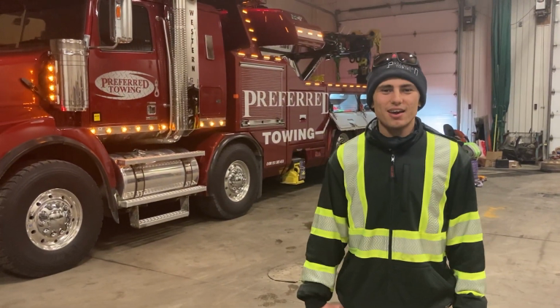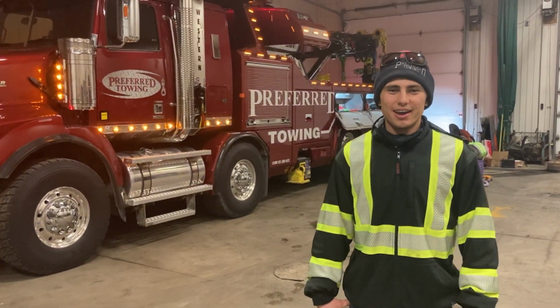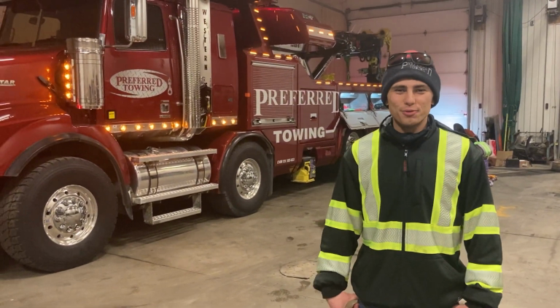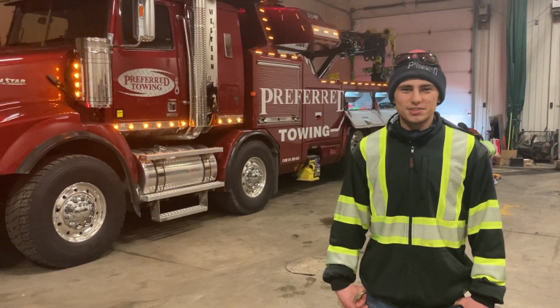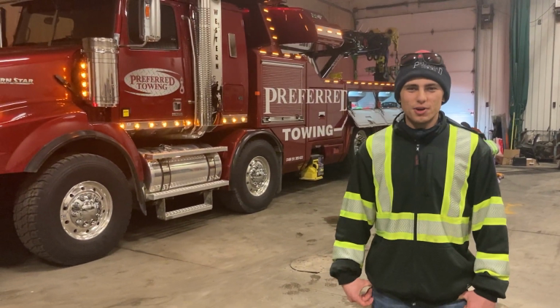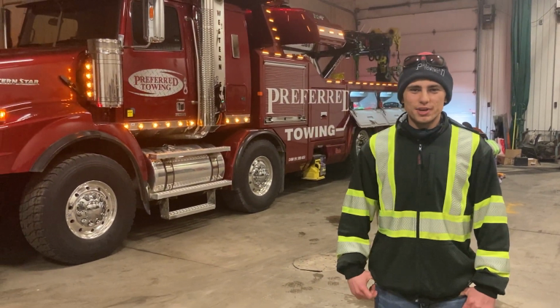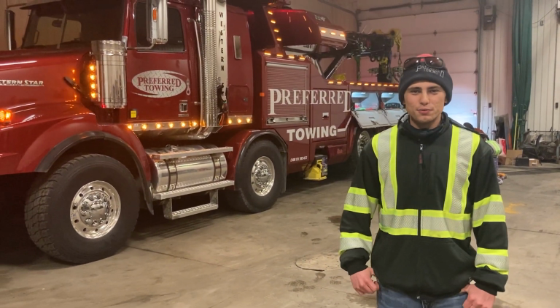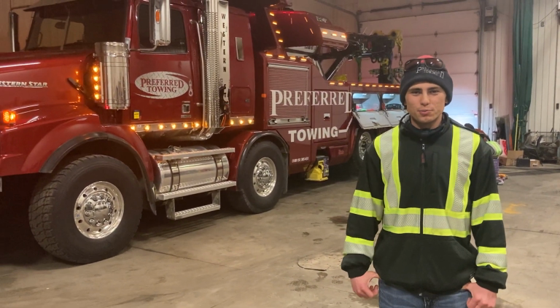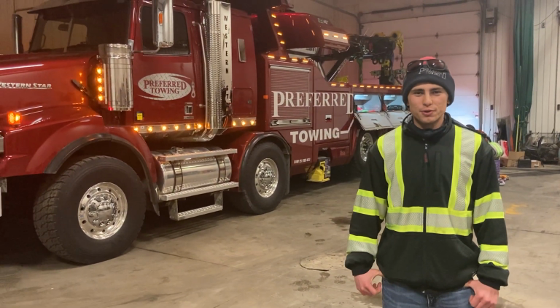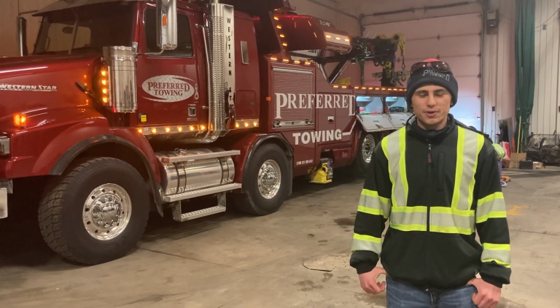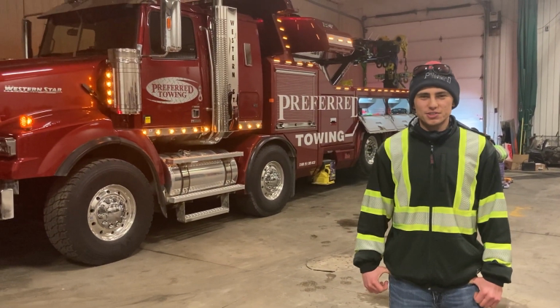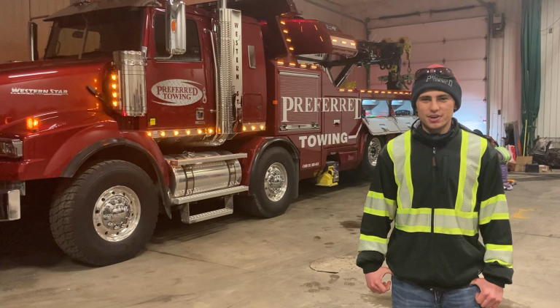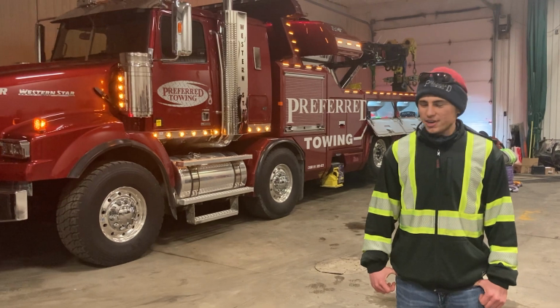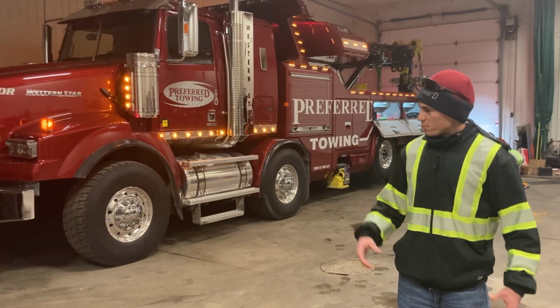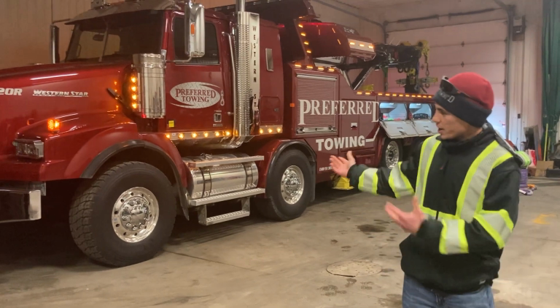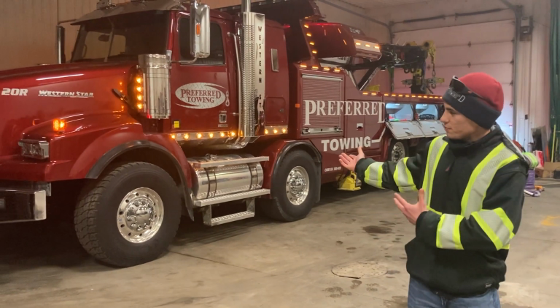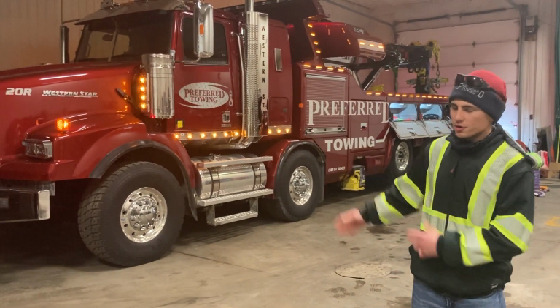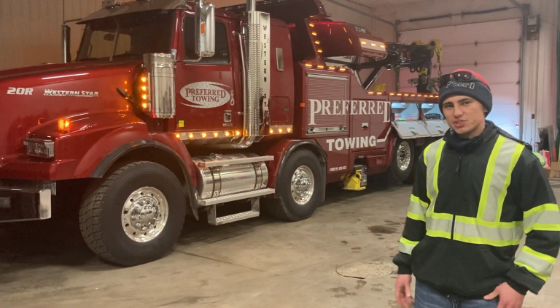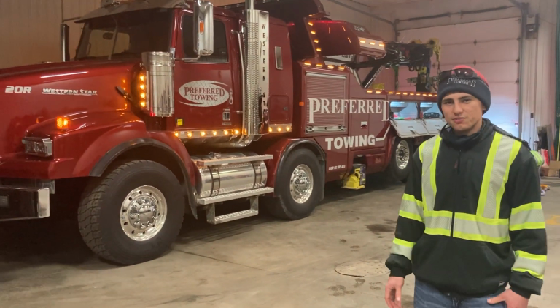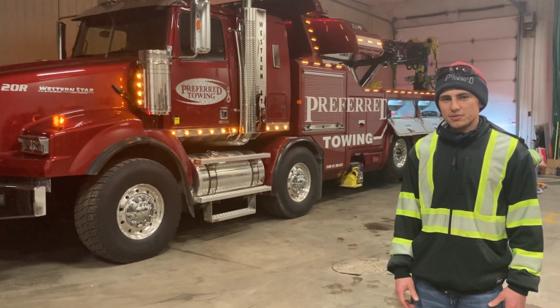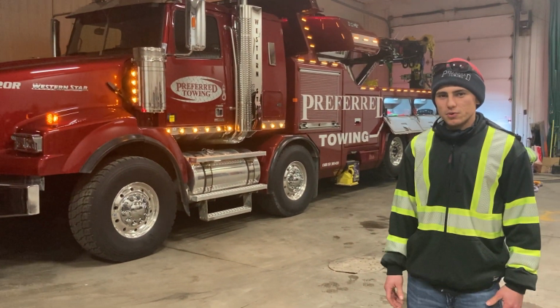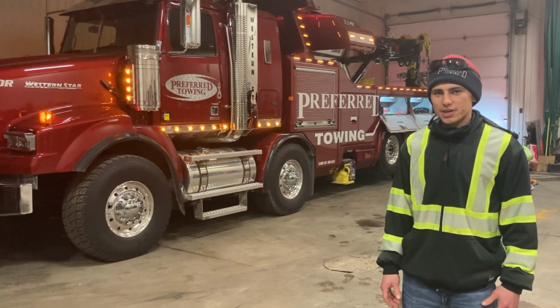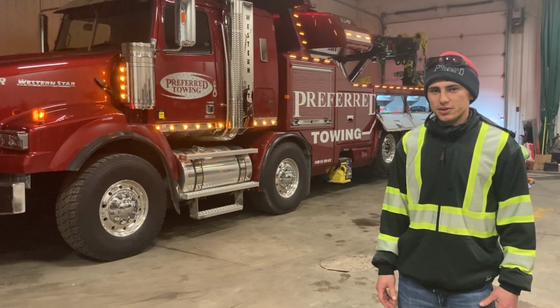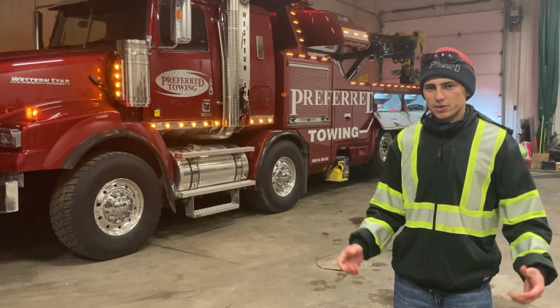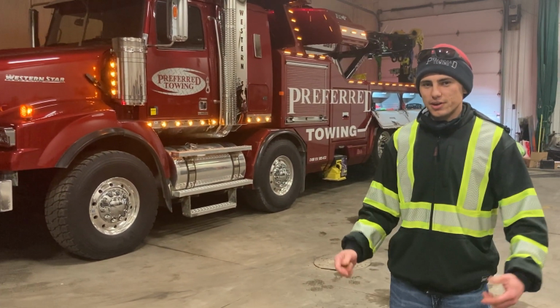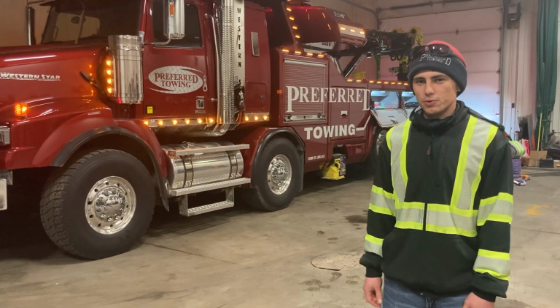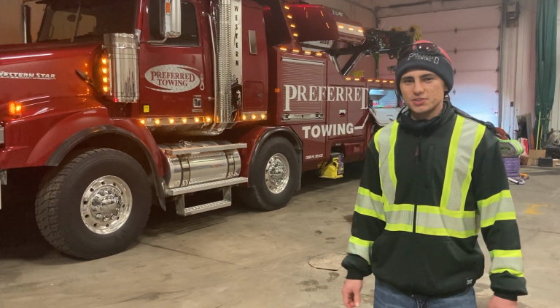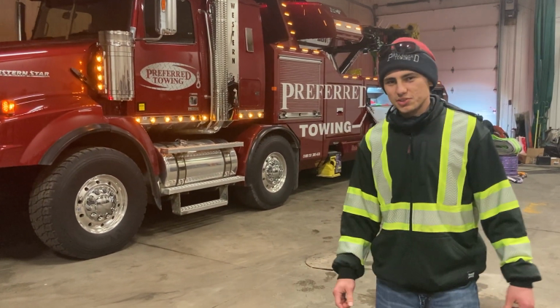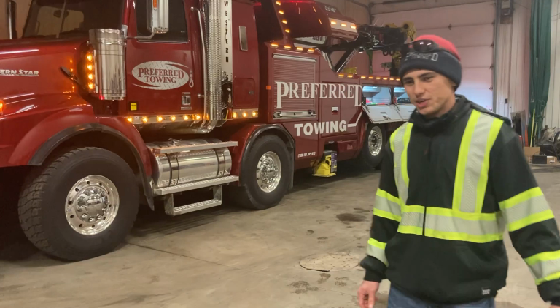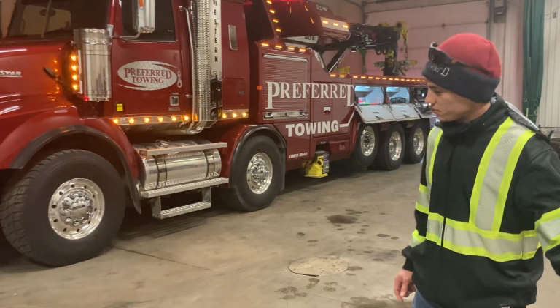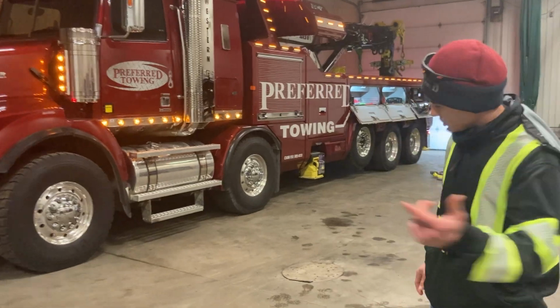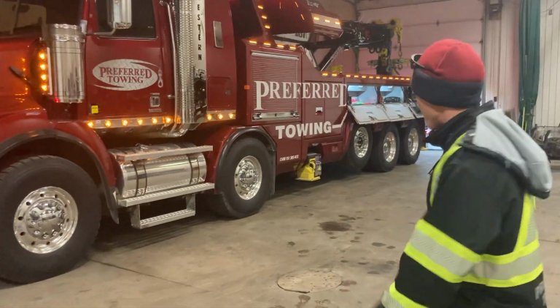Hi everyone, it's Colin Vanden Heuvel with Preferred Towing out of Sarnia, and behind me we've got our new 65-ton rotator. It's all kitted out with Western Sling gear — let's check it out.